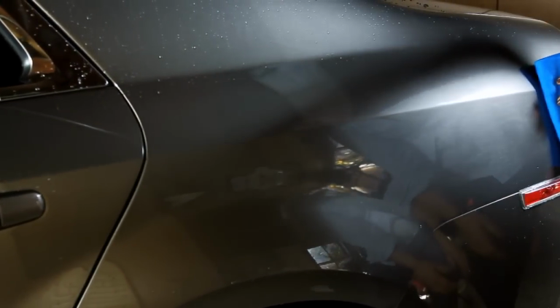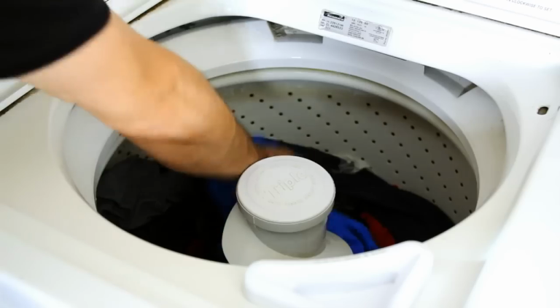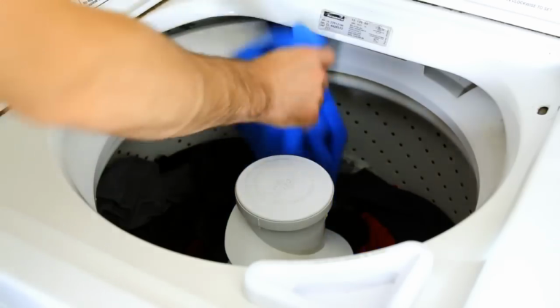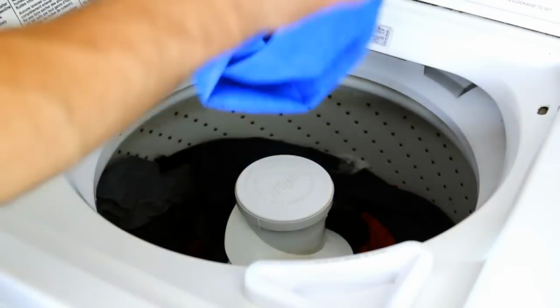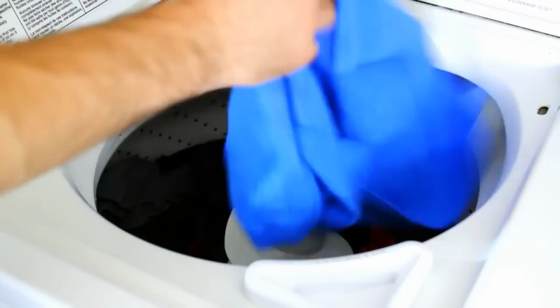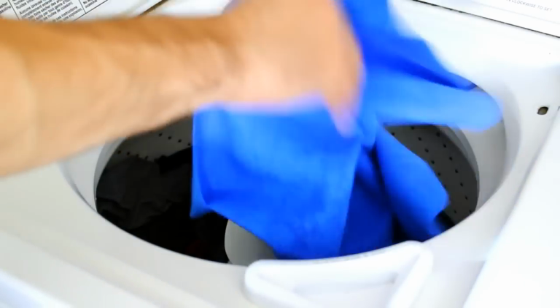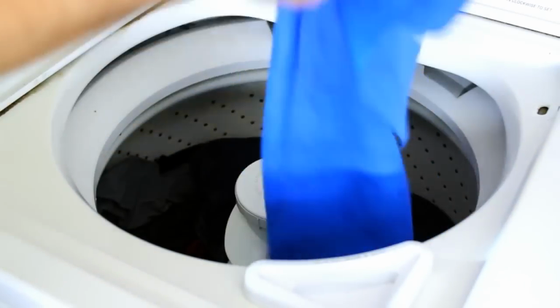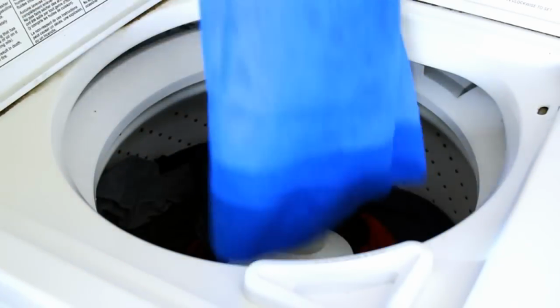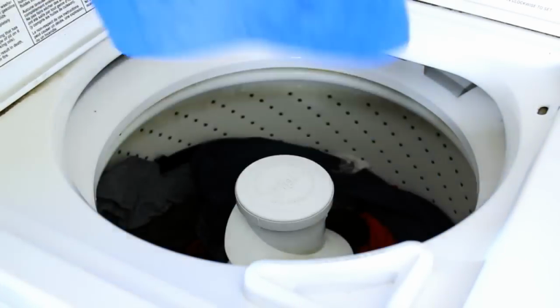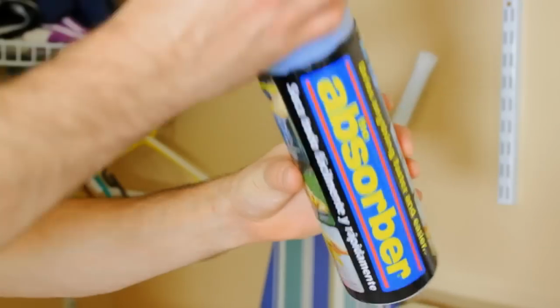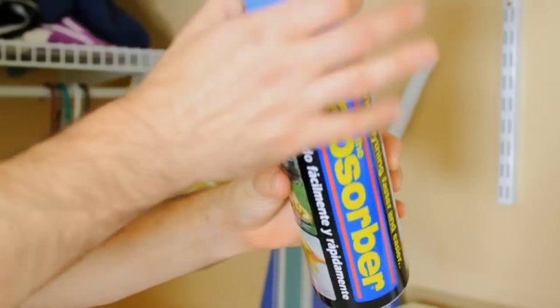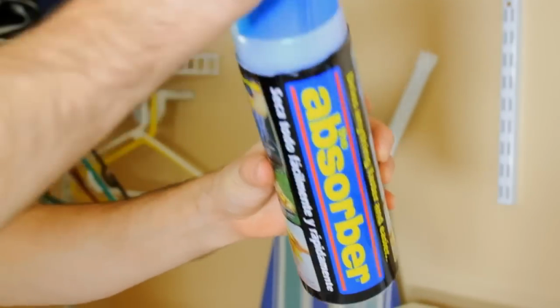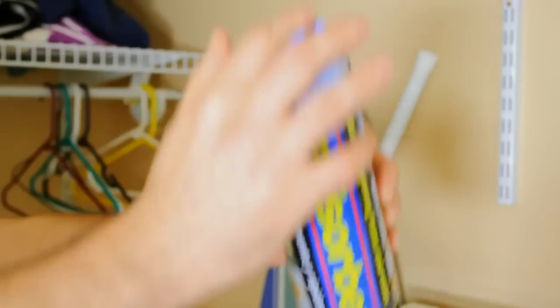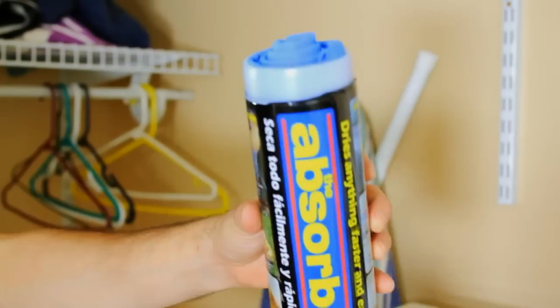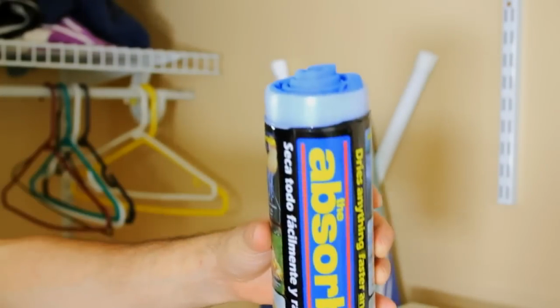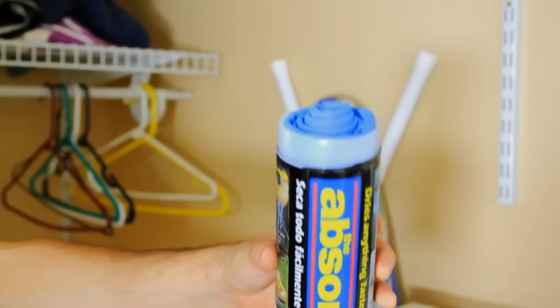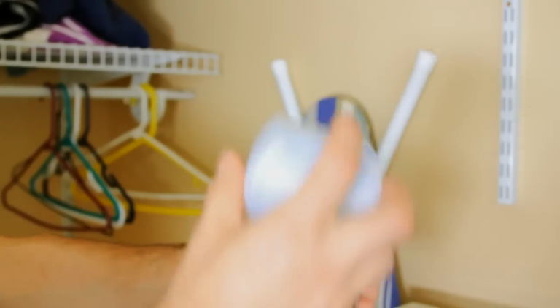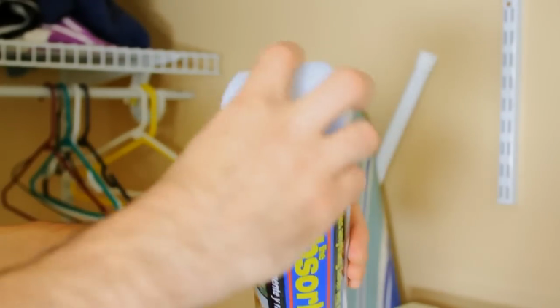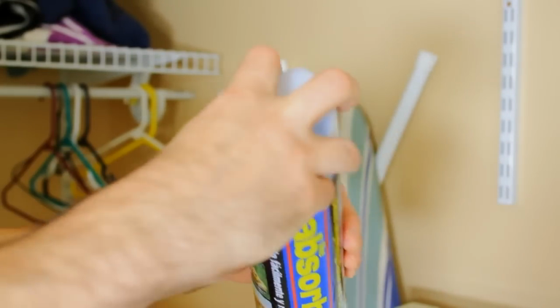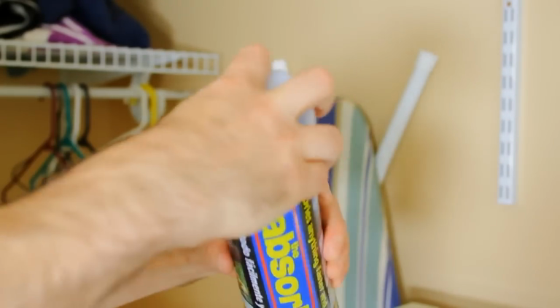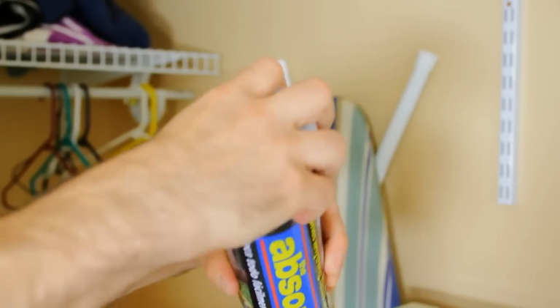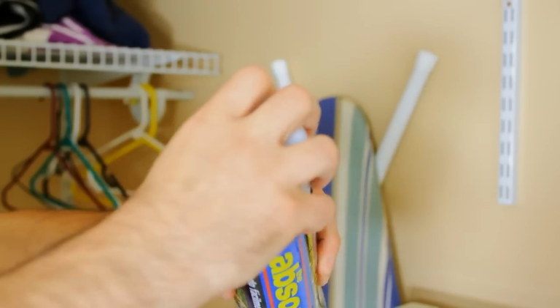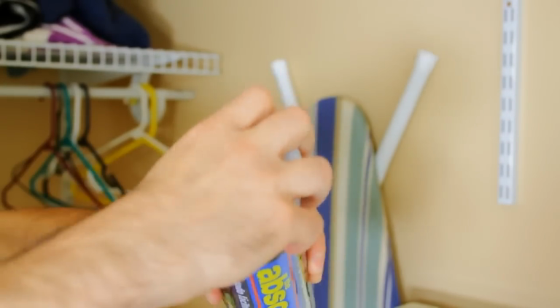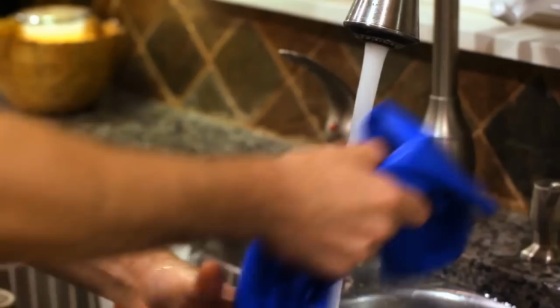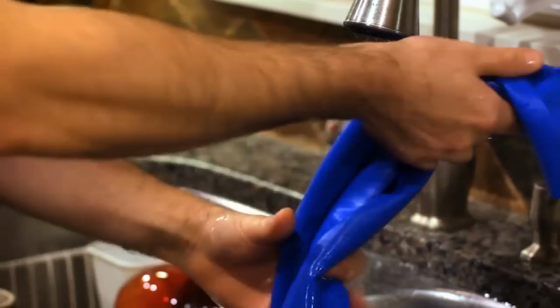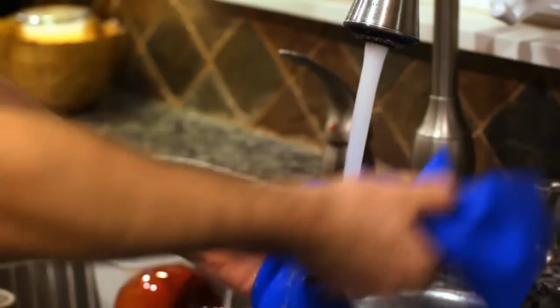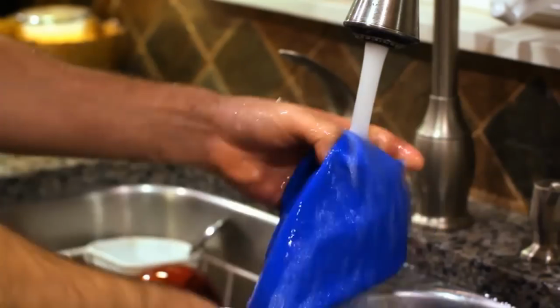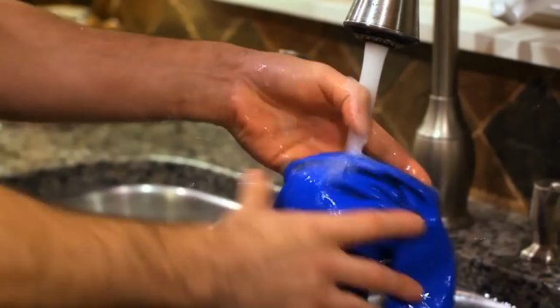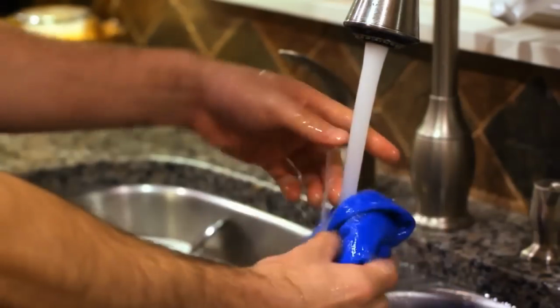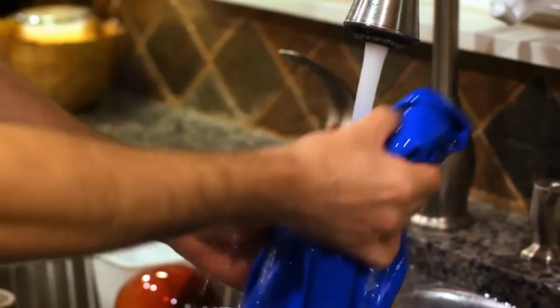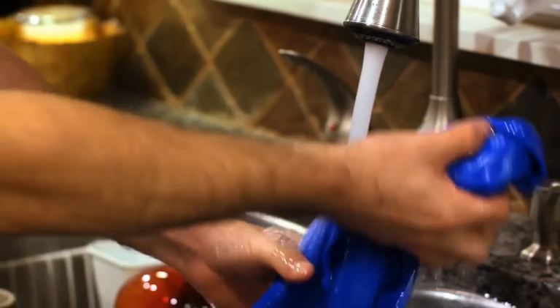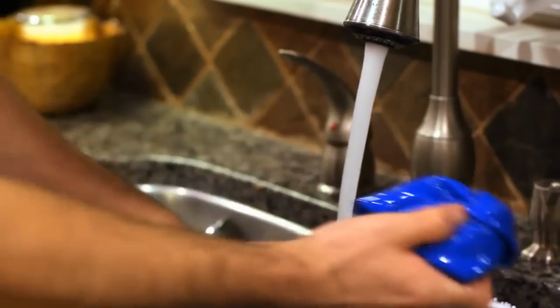If it gets dirty, the Absorber is machine washable and can be stored wet in its handy tube. If it dries out, simply re-wet and it's ready for action.